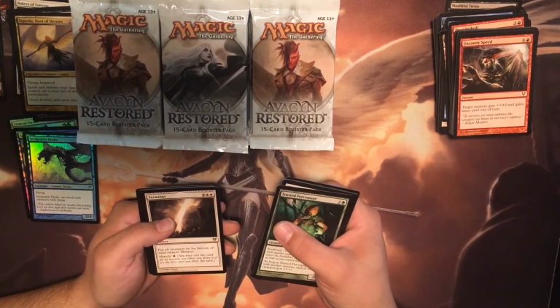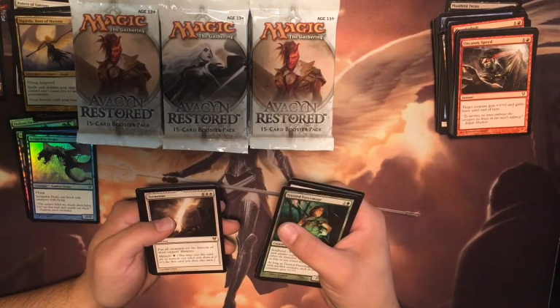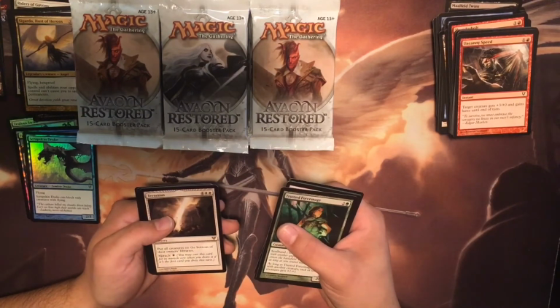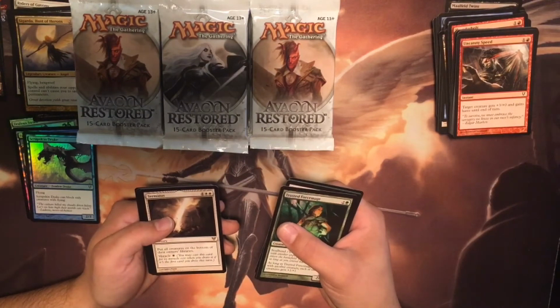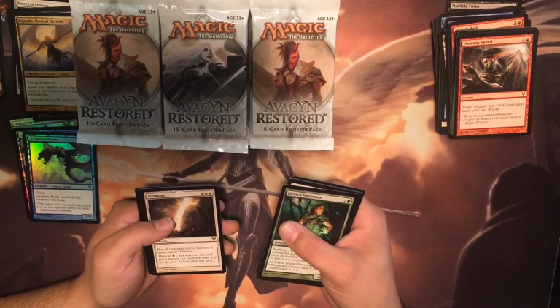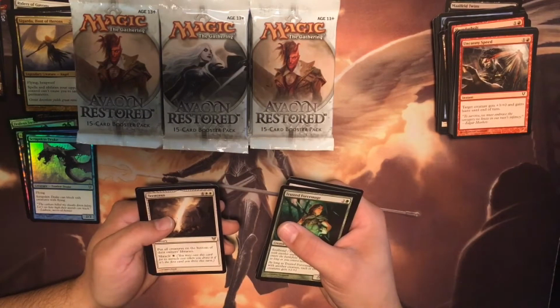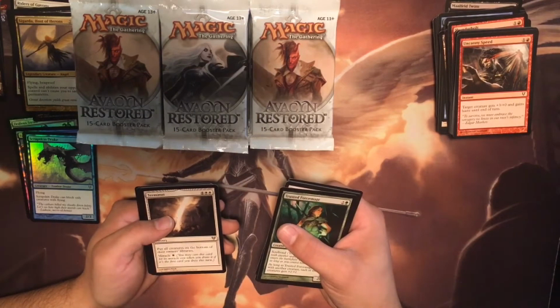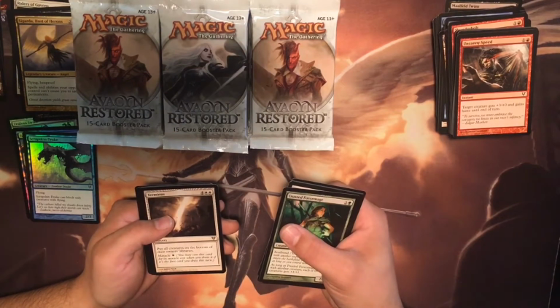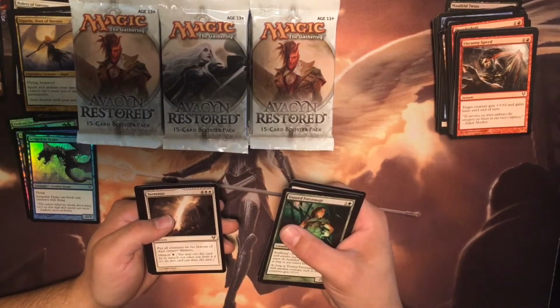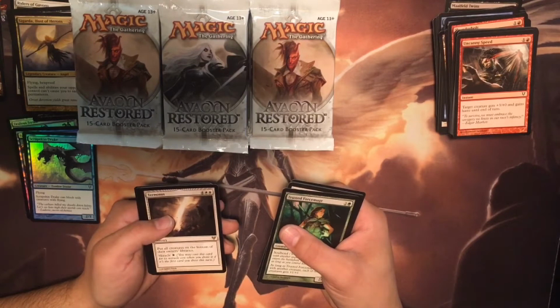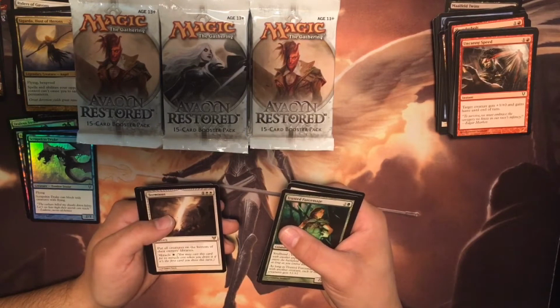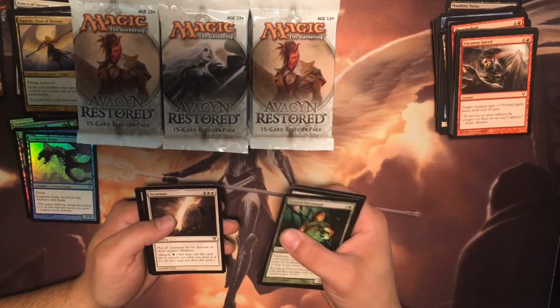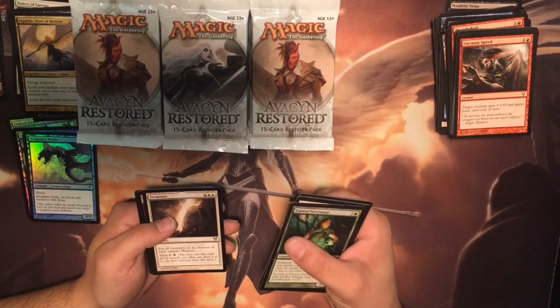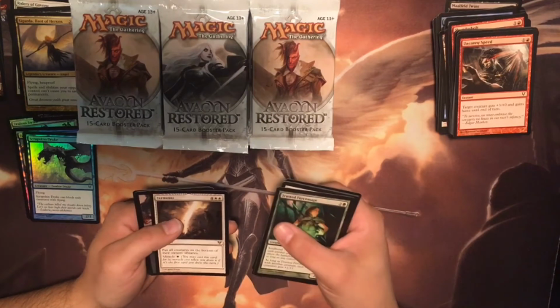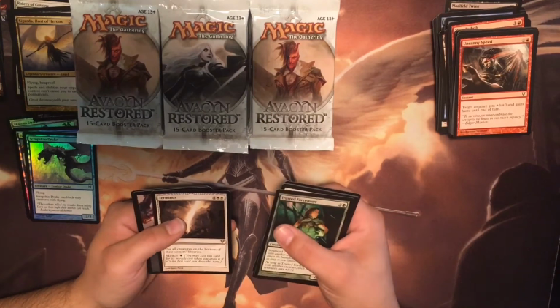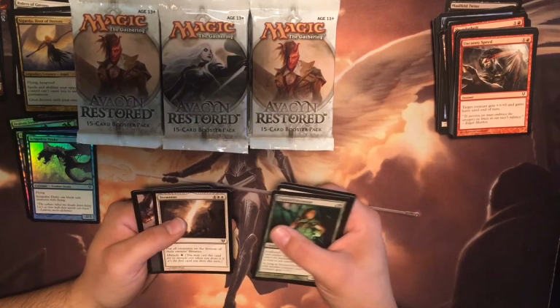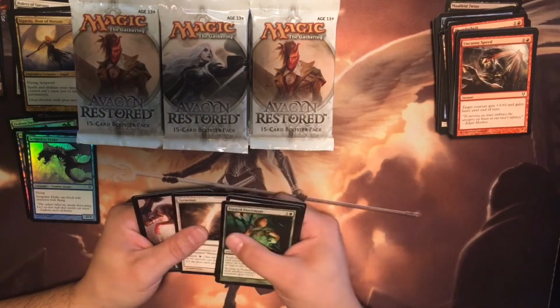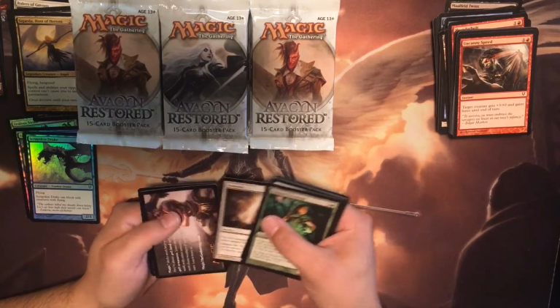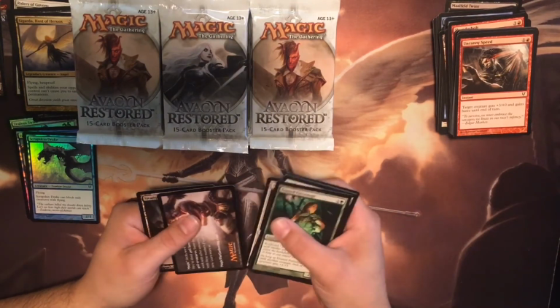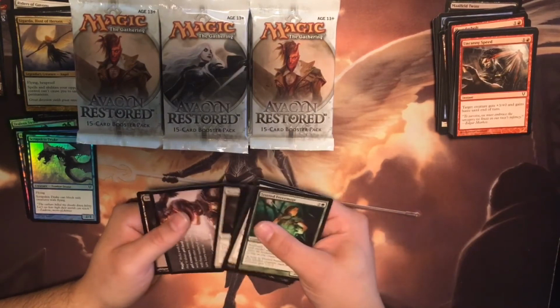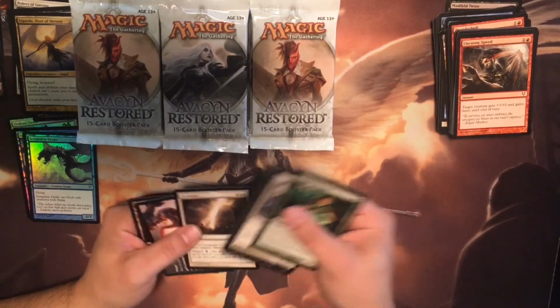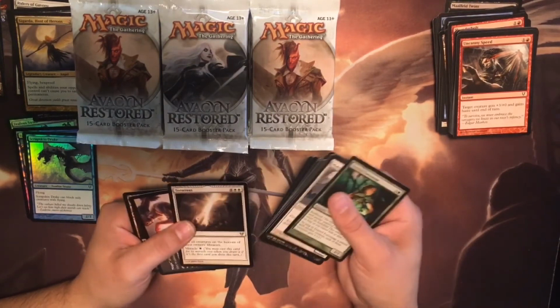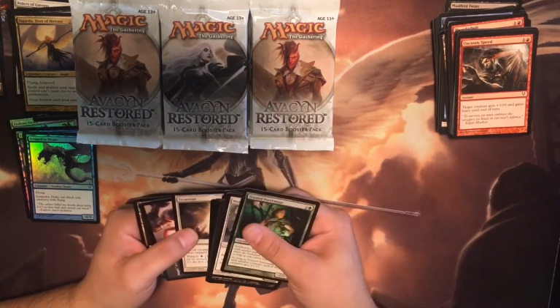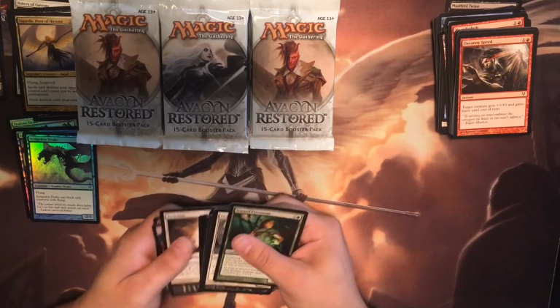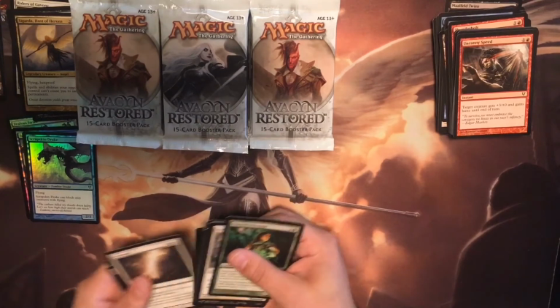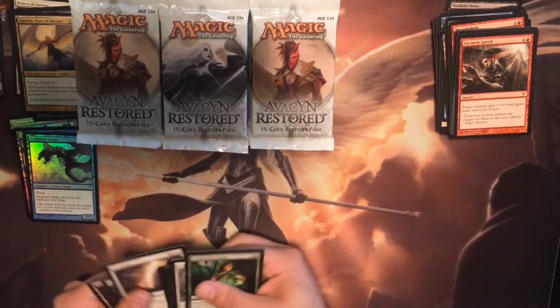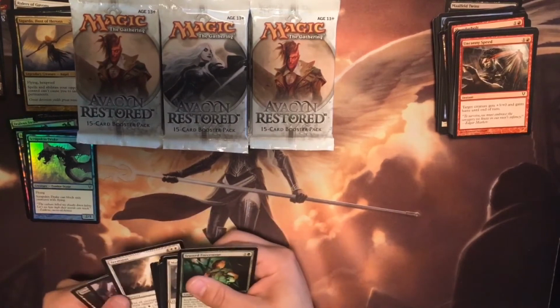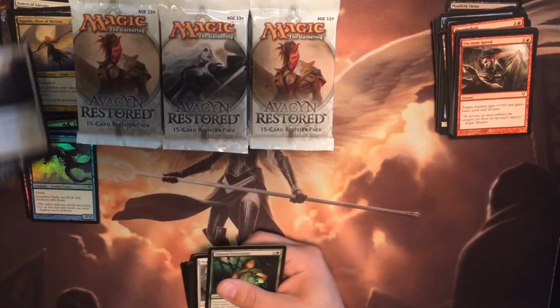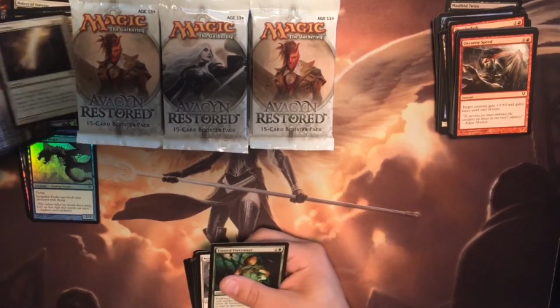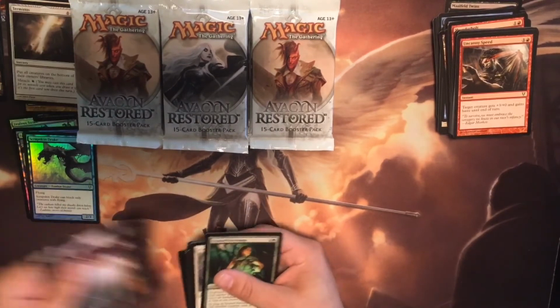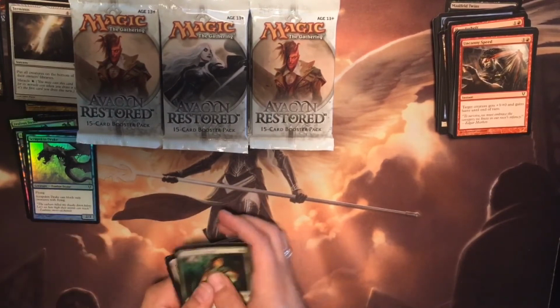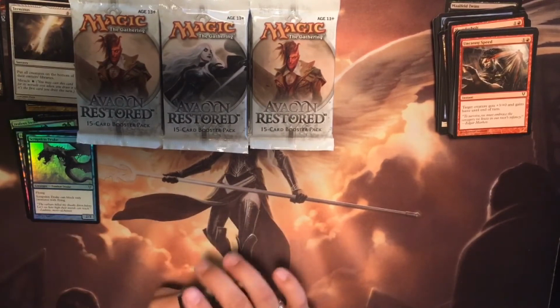Terminus — put all creatures on the bottom of their owner's libraries, and it has a miracle cost. I dig that. I might put that one aside.